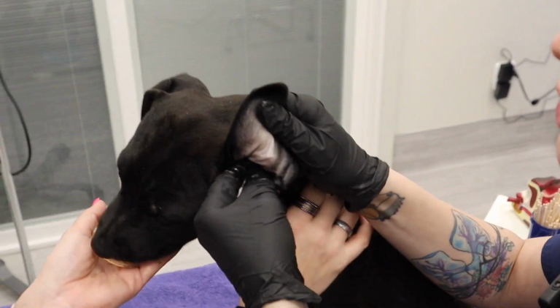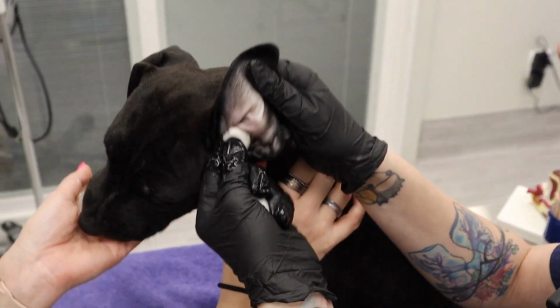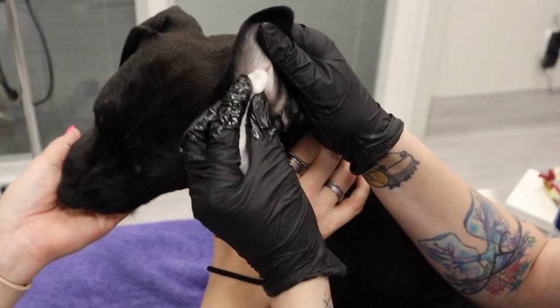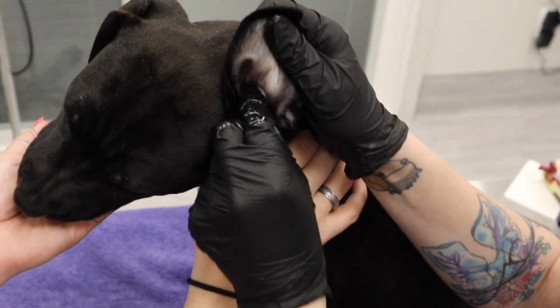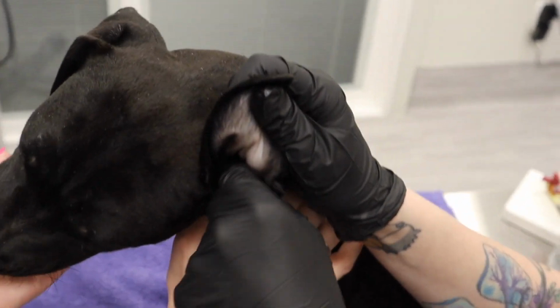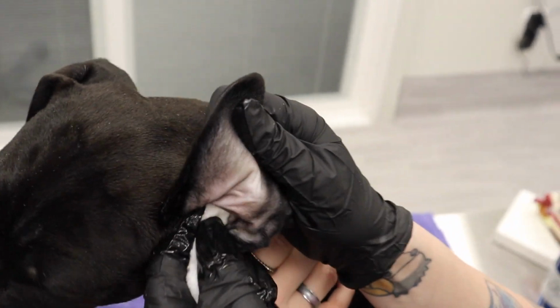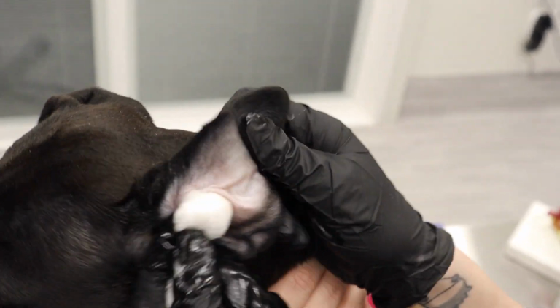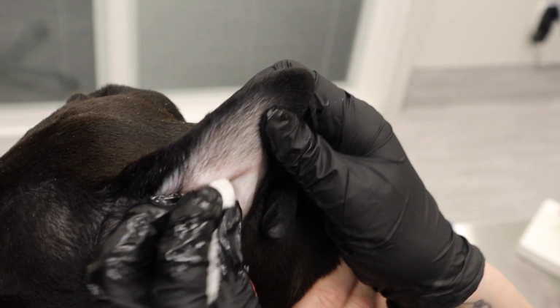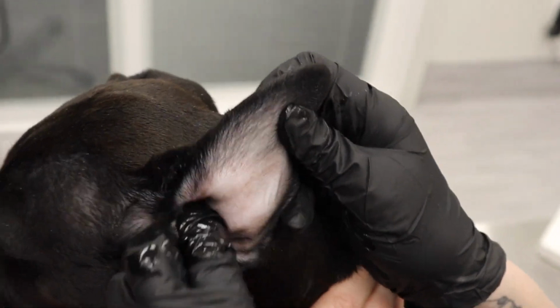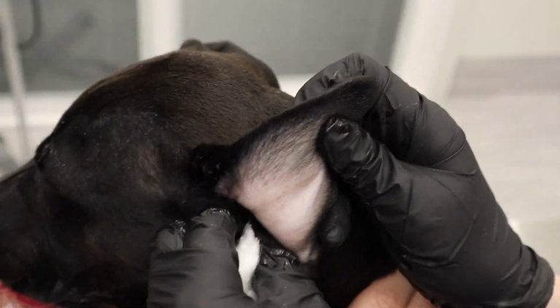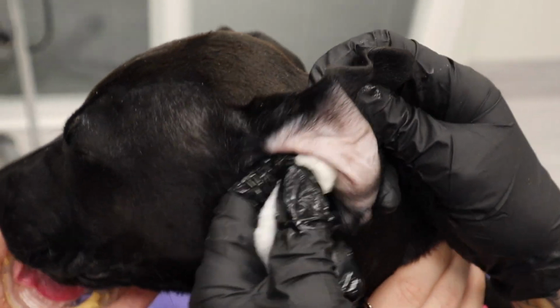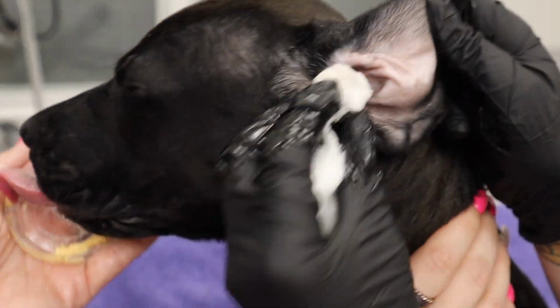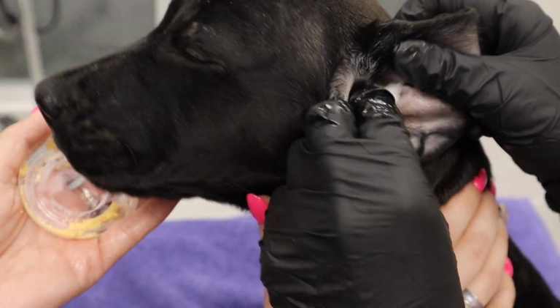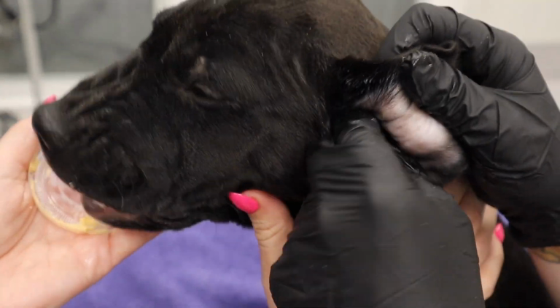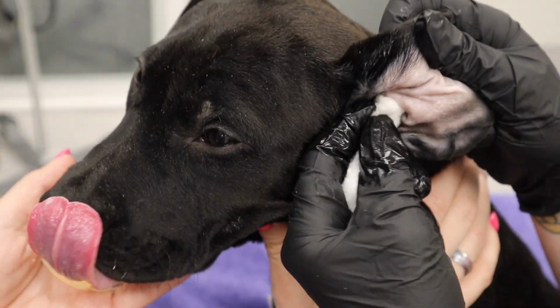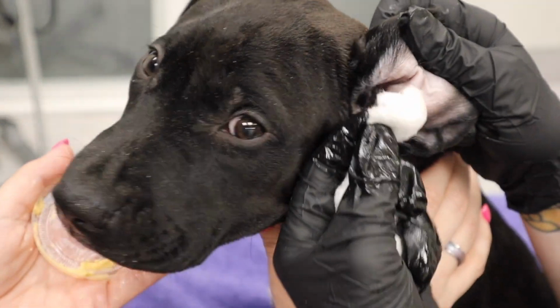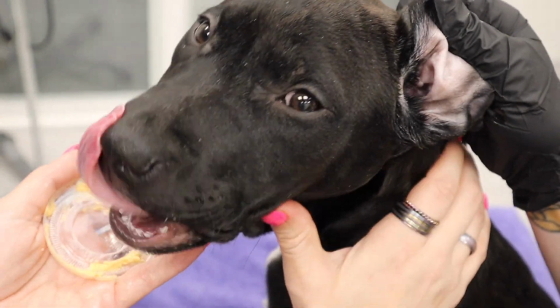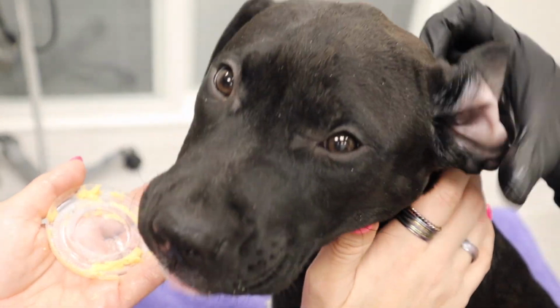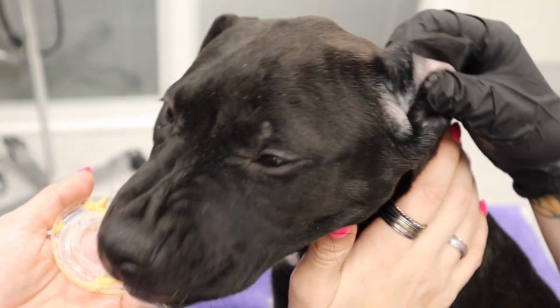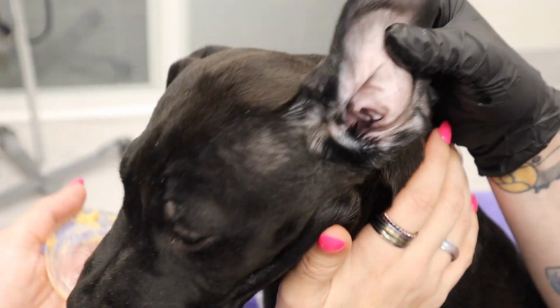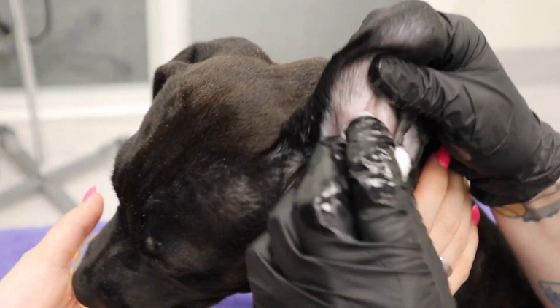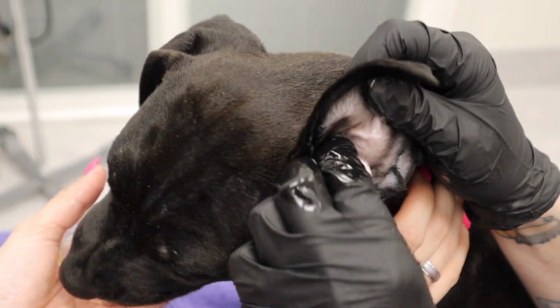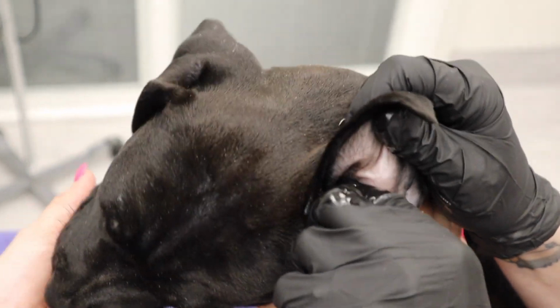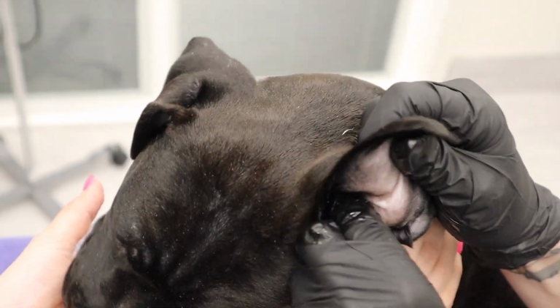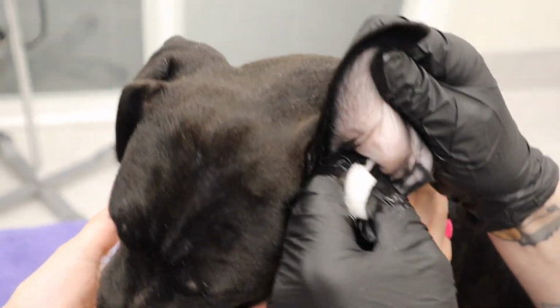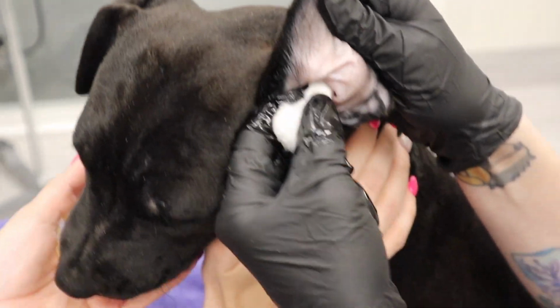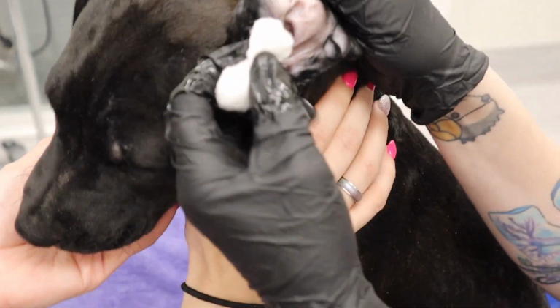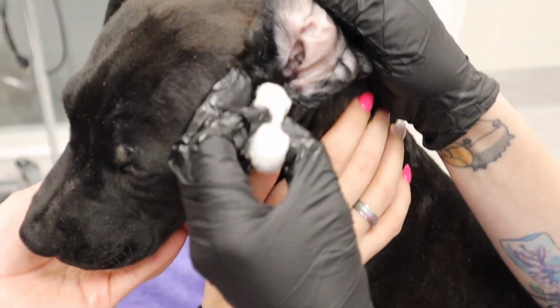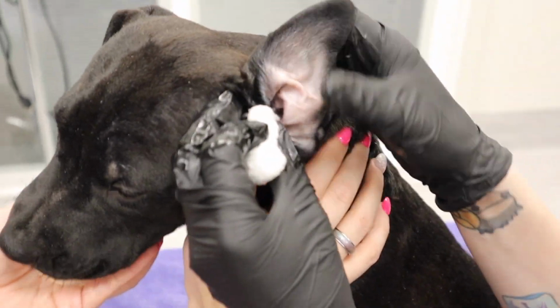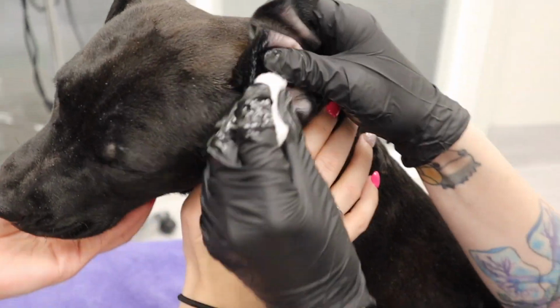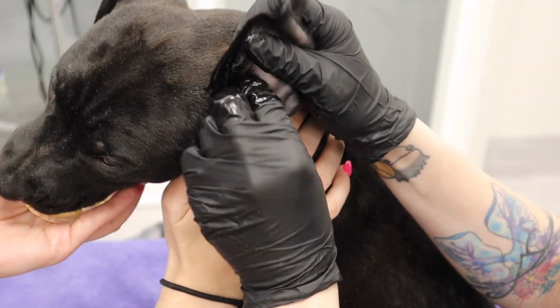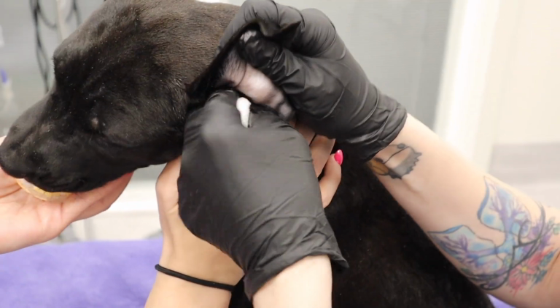Using a good ear solution most likely will not cause any issues if you leave moisture in there, but we always recommend taking excess moisture out to prevent a breeding ground for yeast and bacteria.